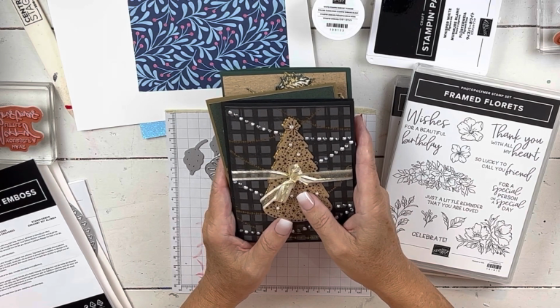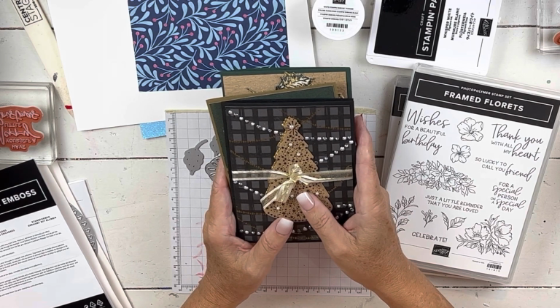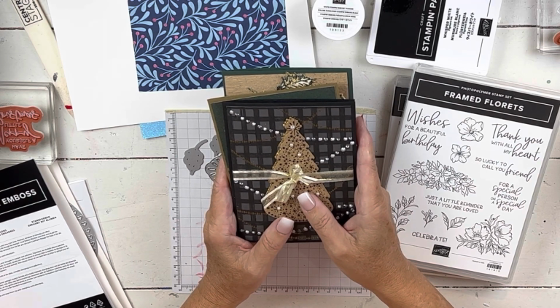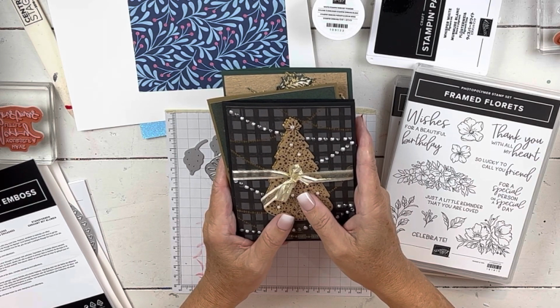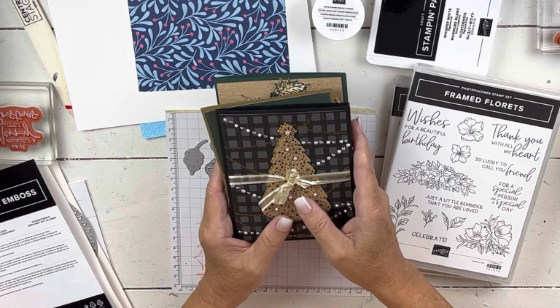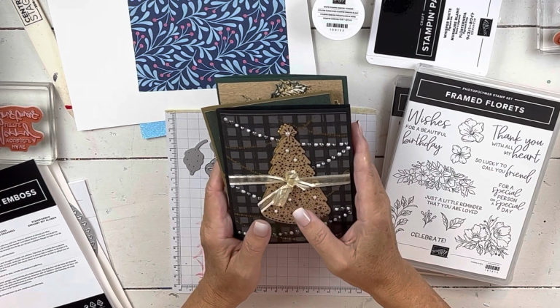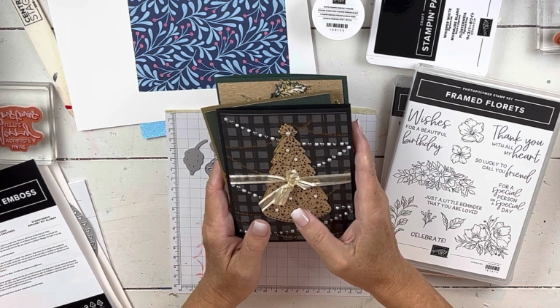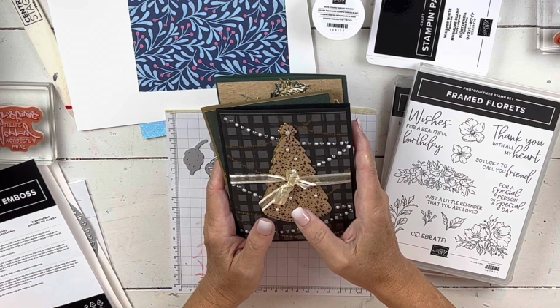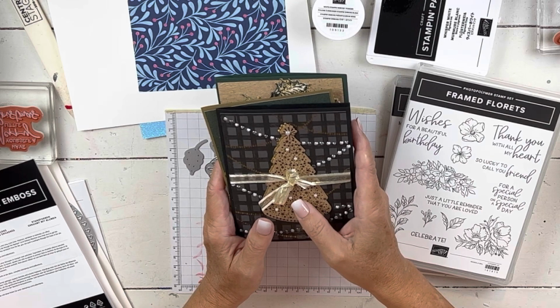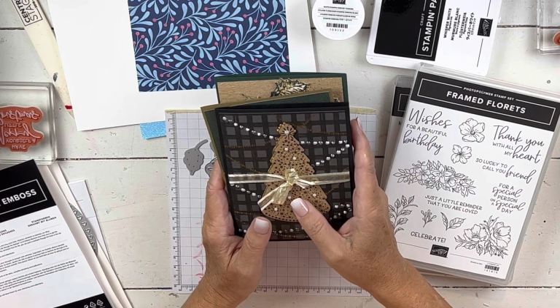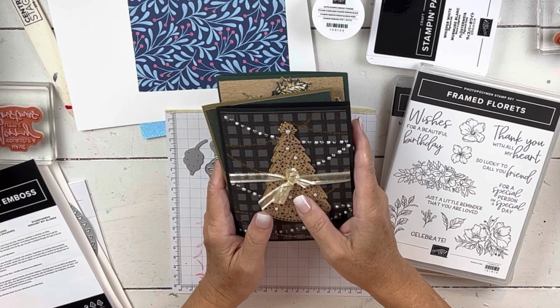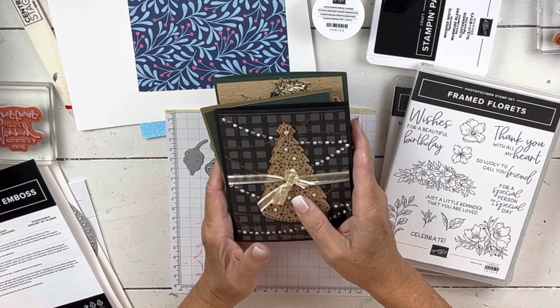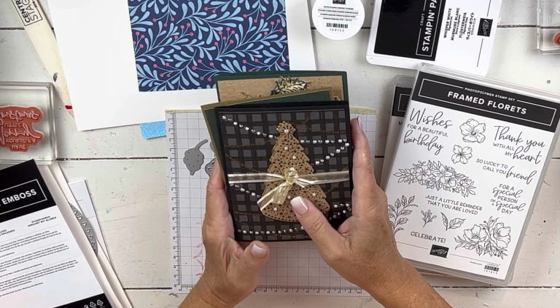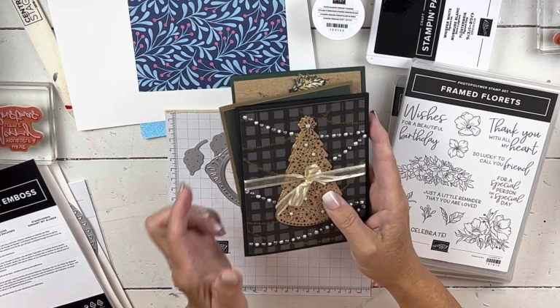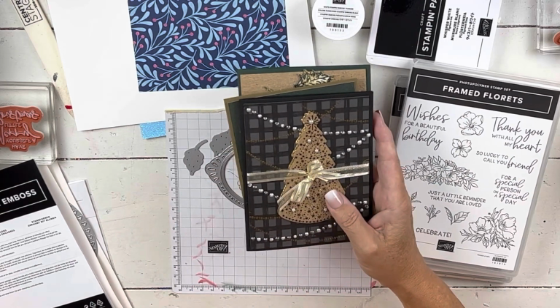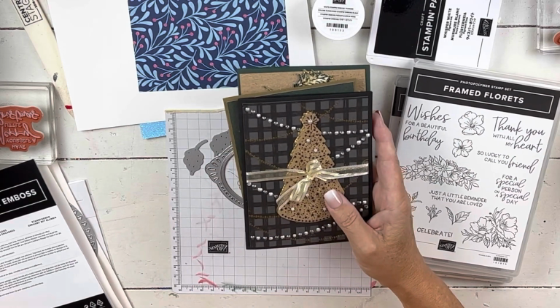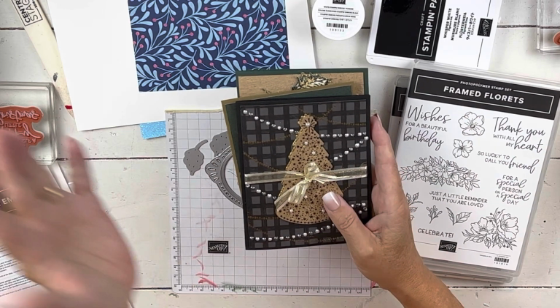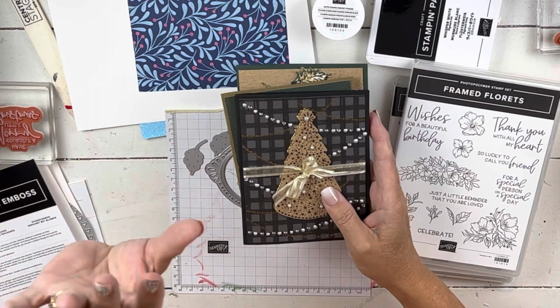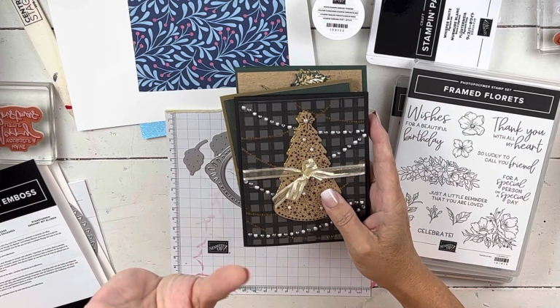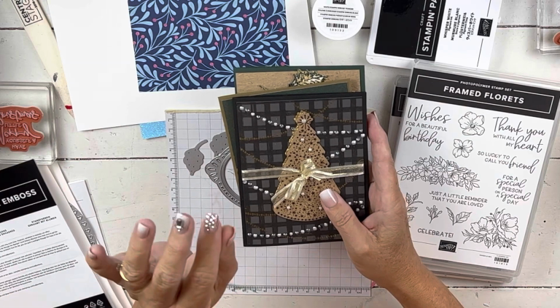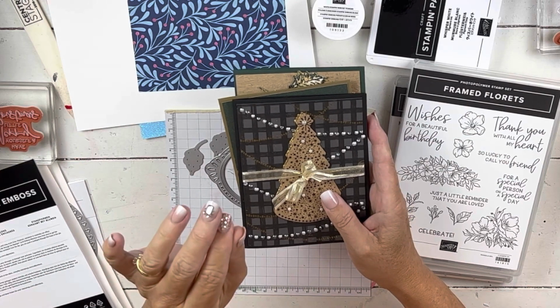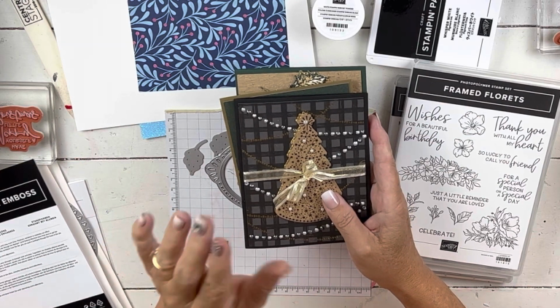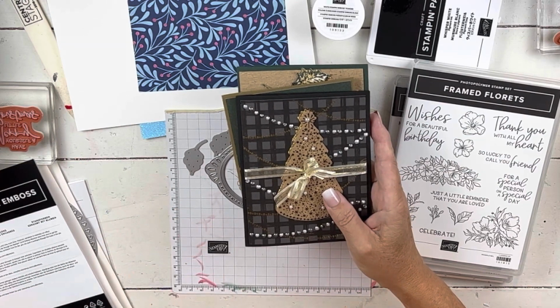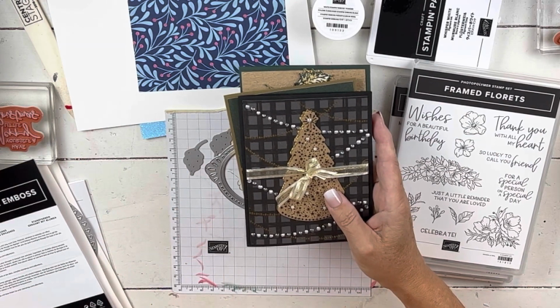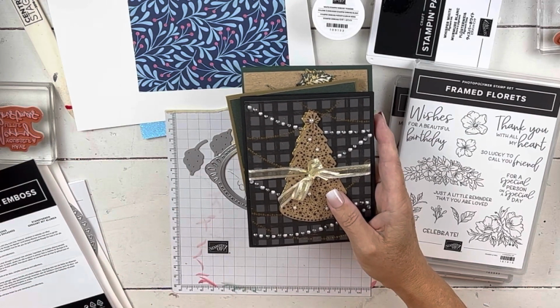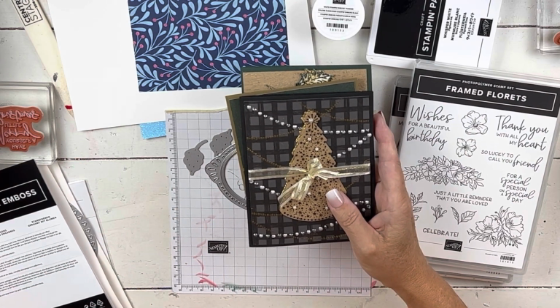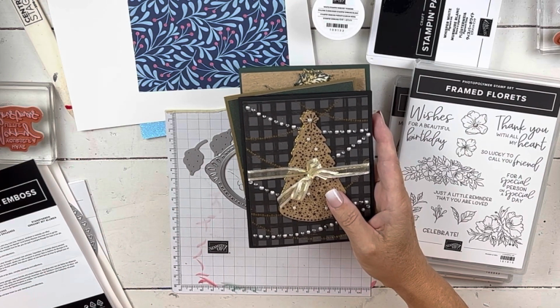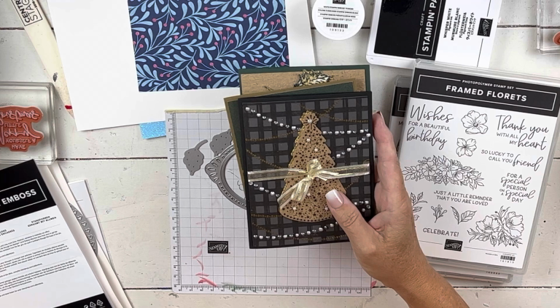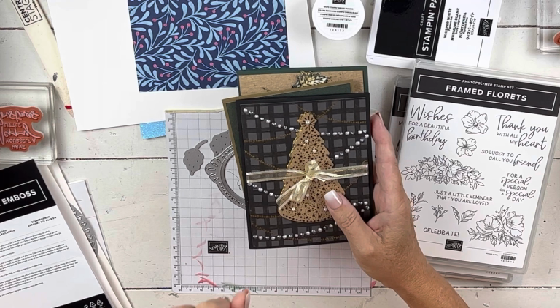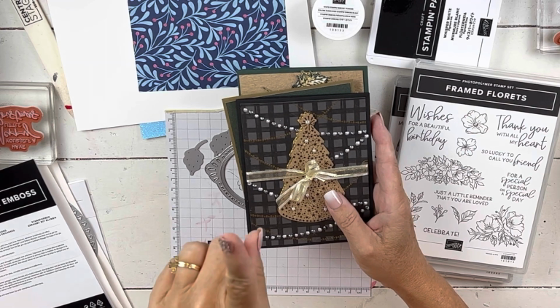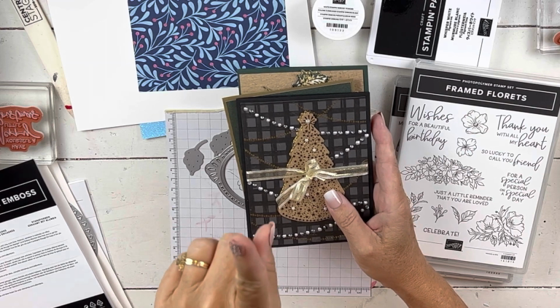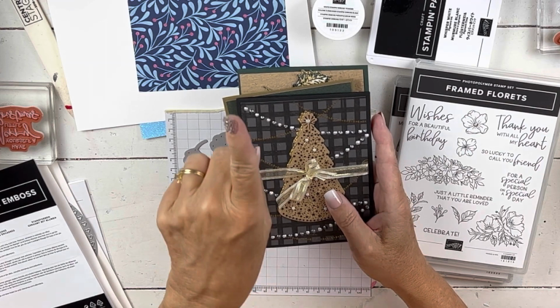They've done this for the last couple of years where they let you see something that's going to be in the upcoming January catalog, but then they add a Christmas twist to it that's a limited edition. So that's what they're doing again this year. So when I use it, I will be showing you that.